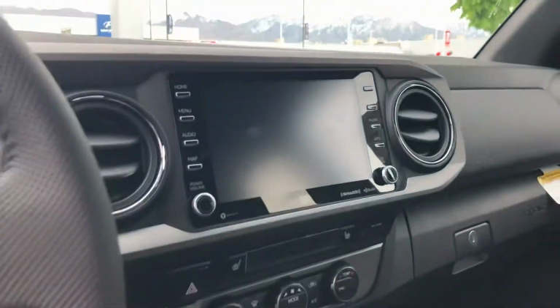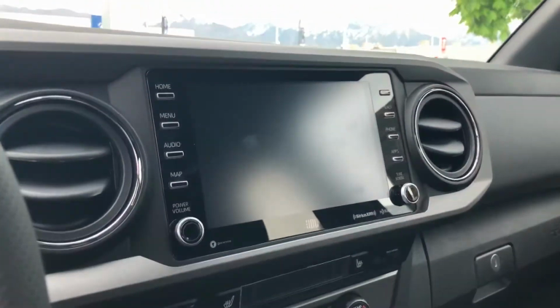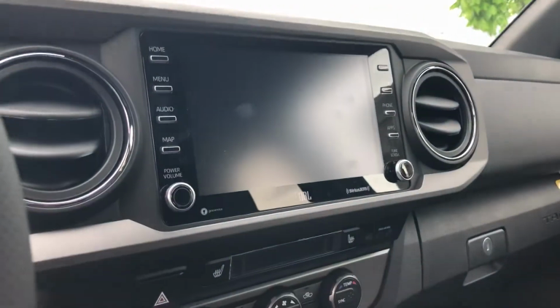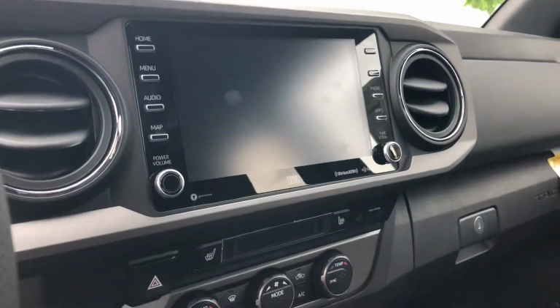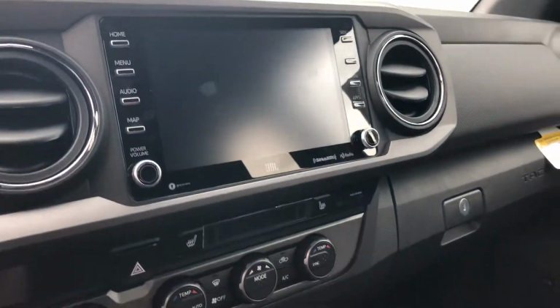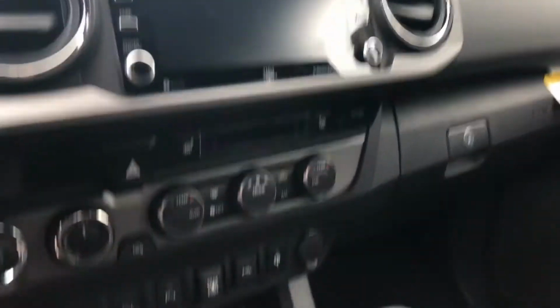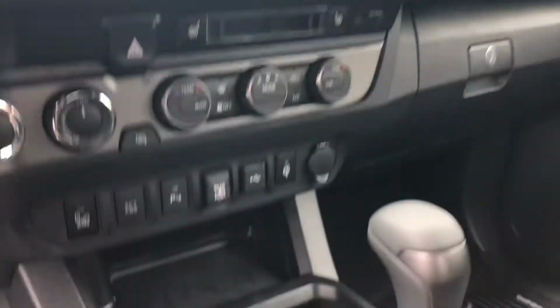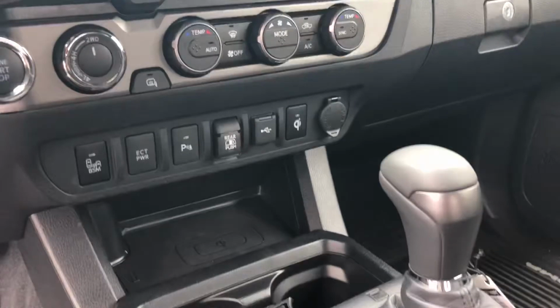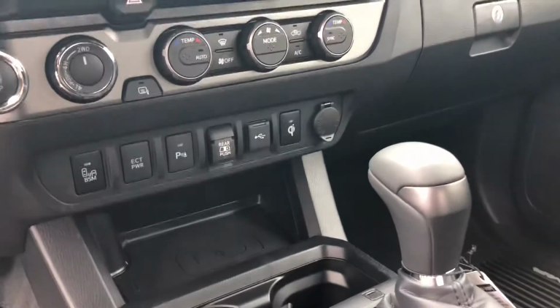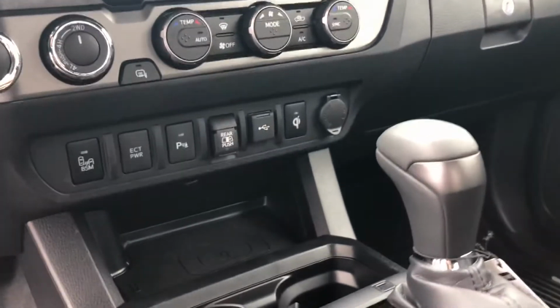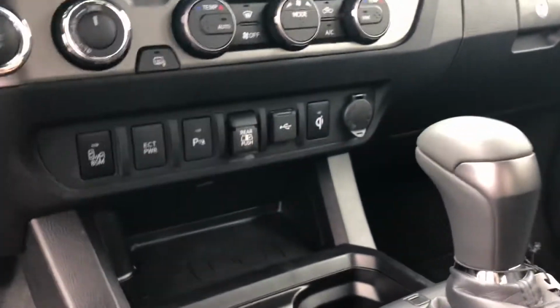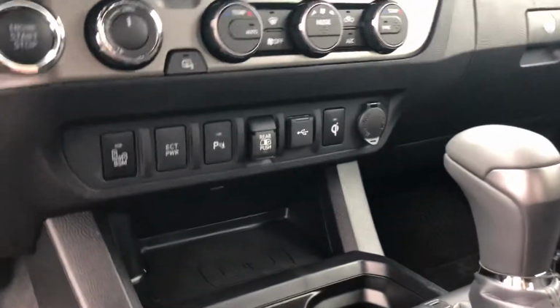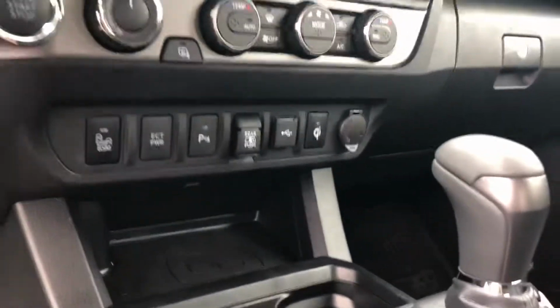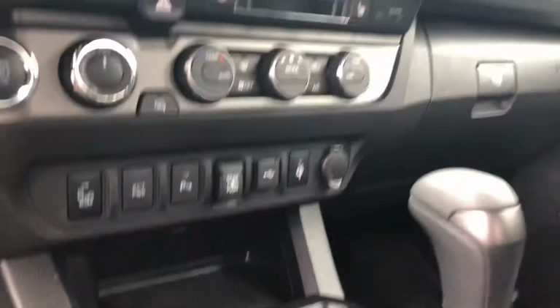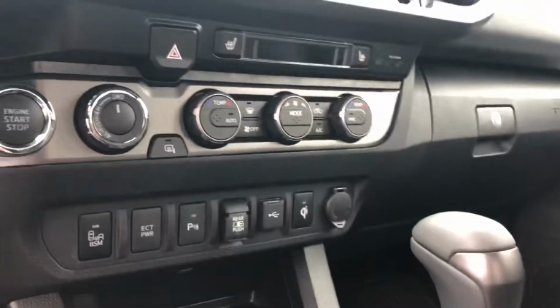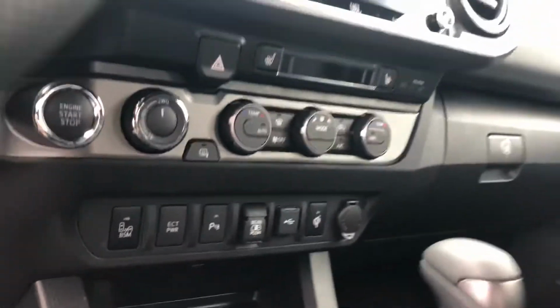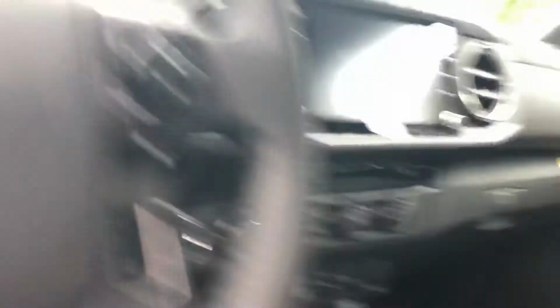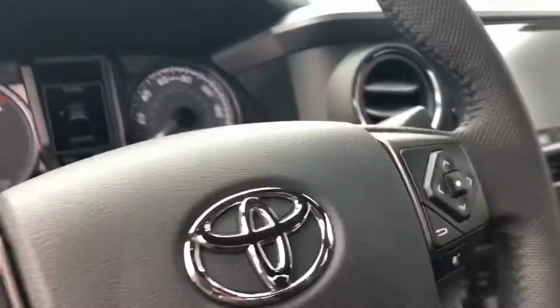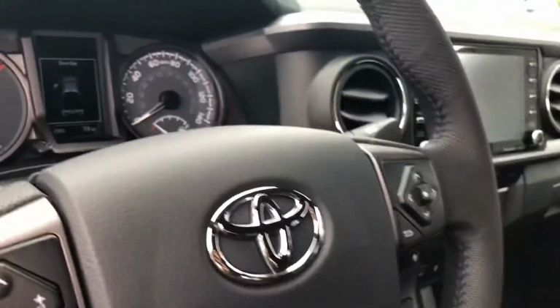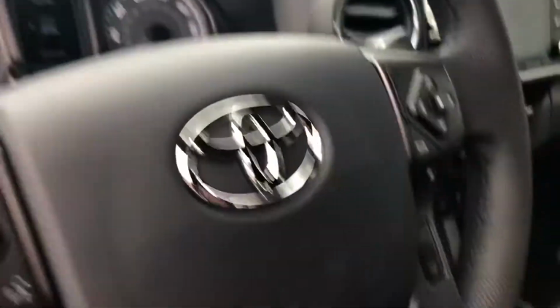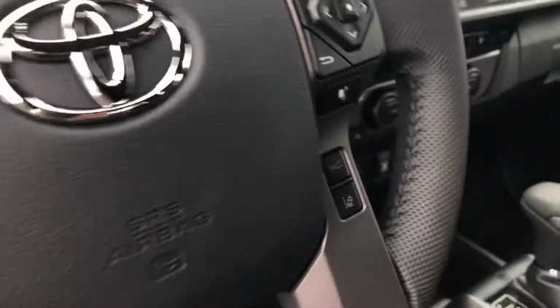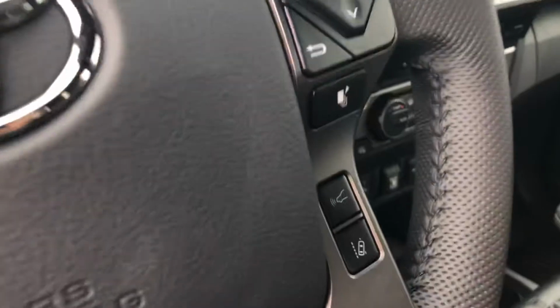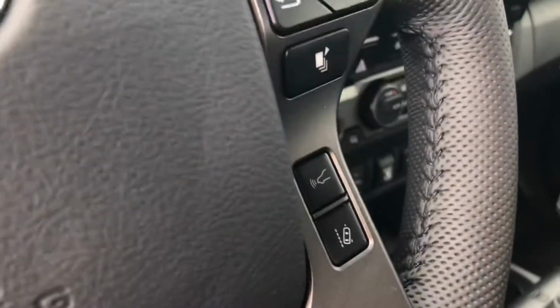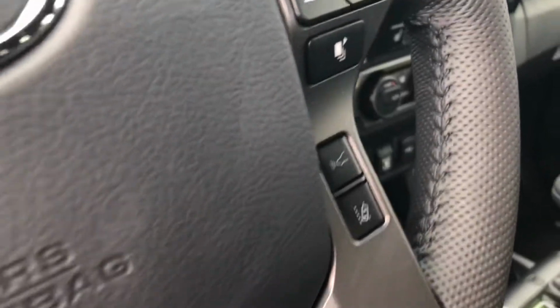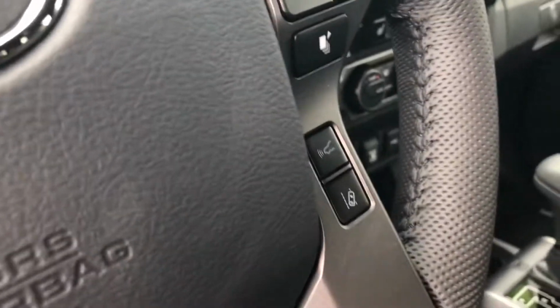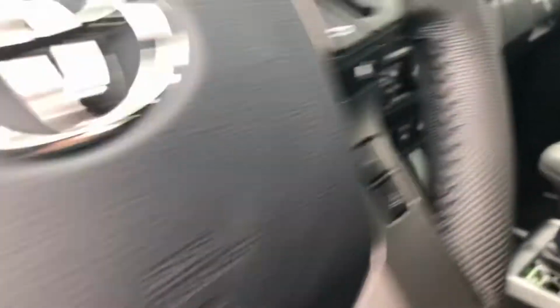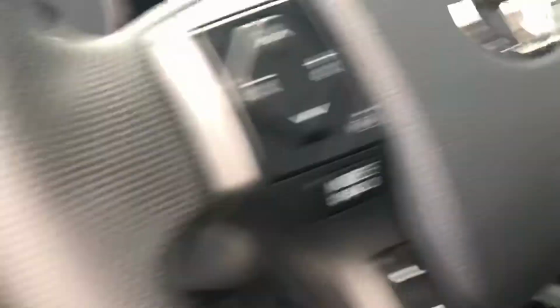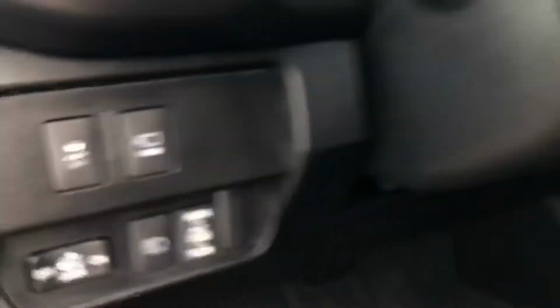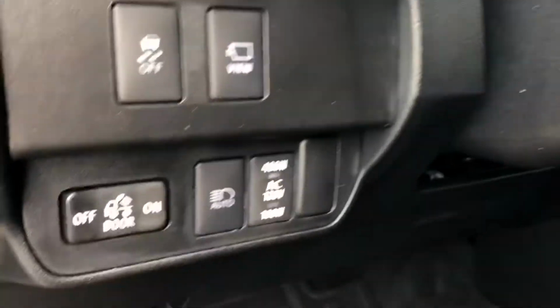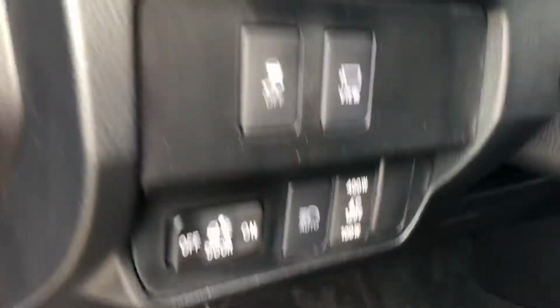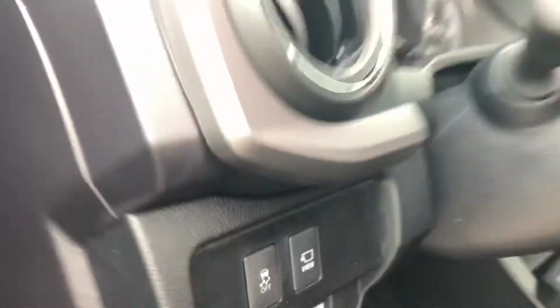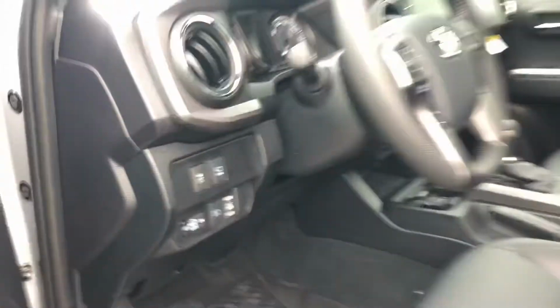You have the upgraded JBL speakers, Qi wireless charger, and heated front seats. You also have a lot of safety features including dynamic radar cruise control, lane departure alerts, and automatic high beams.